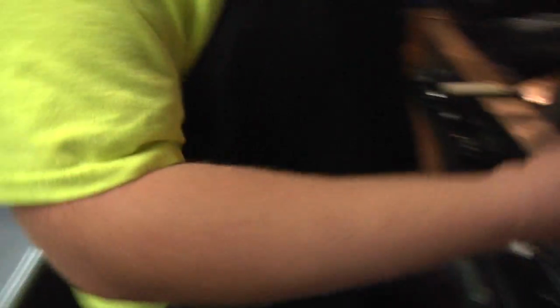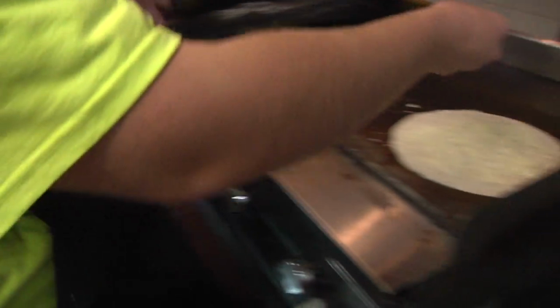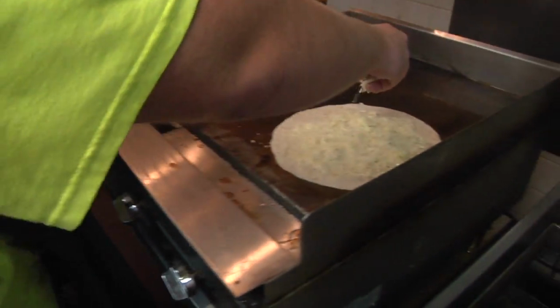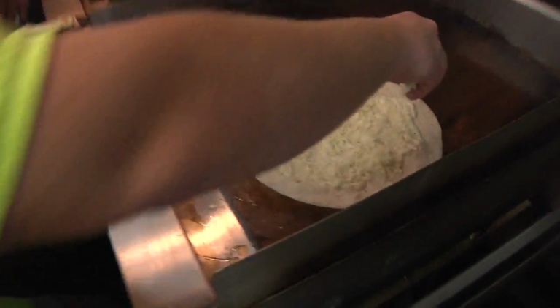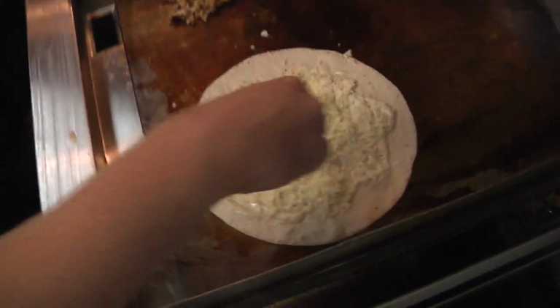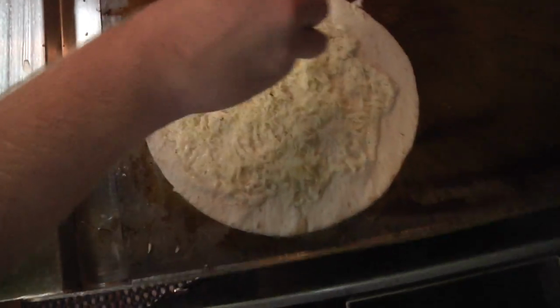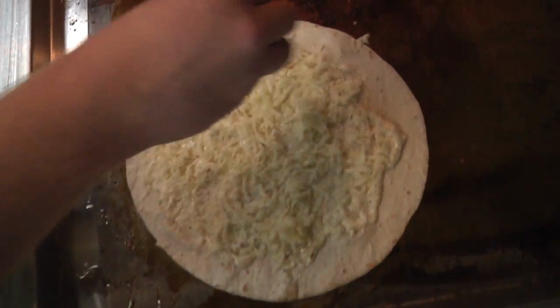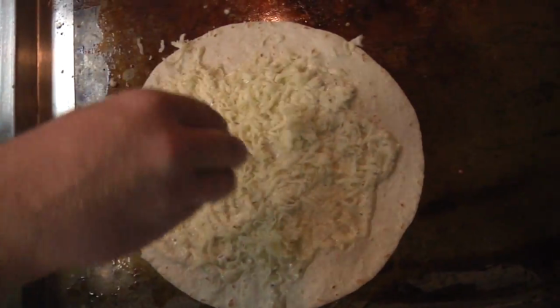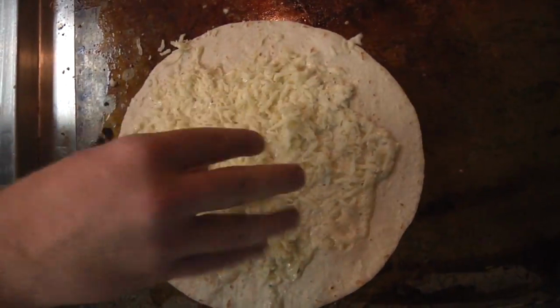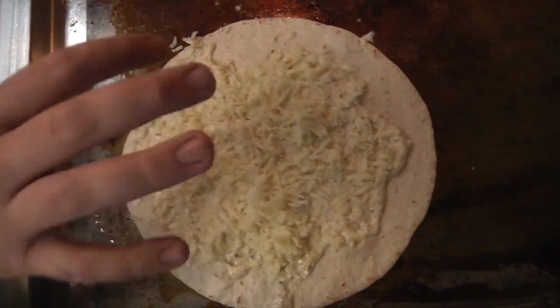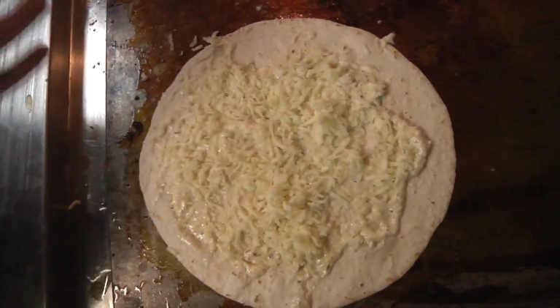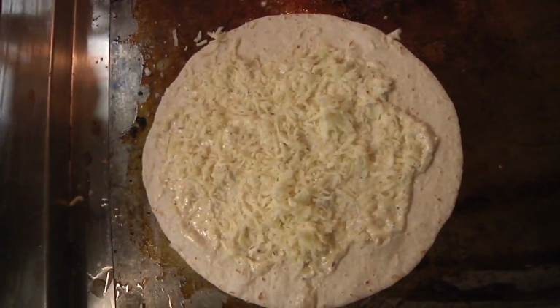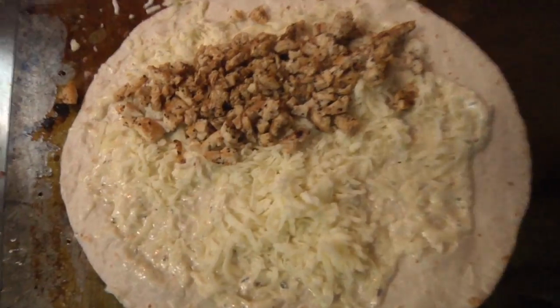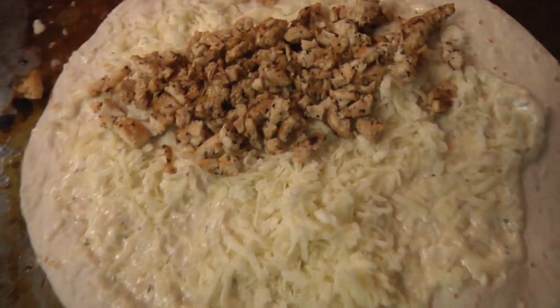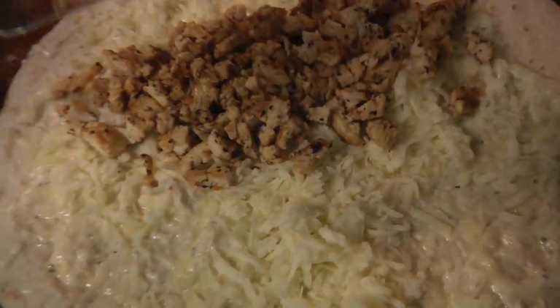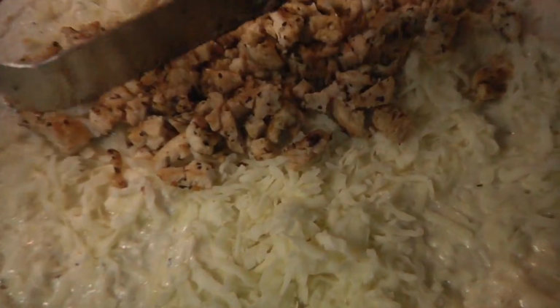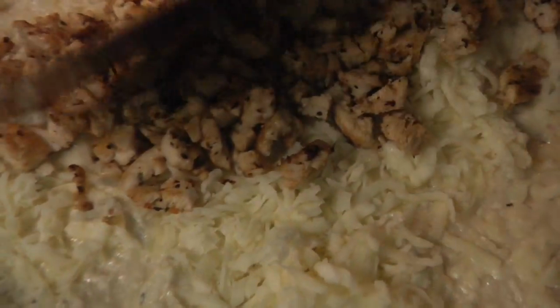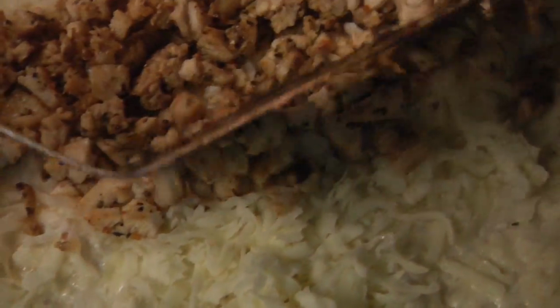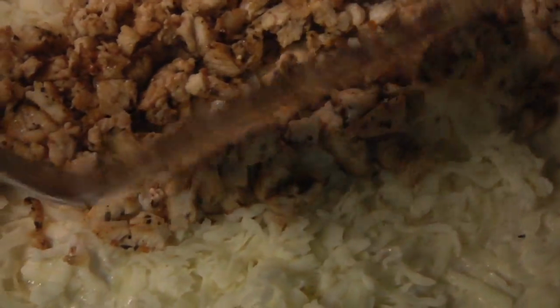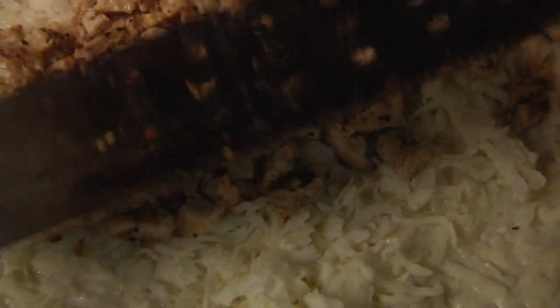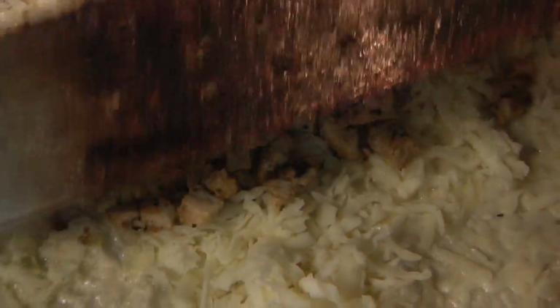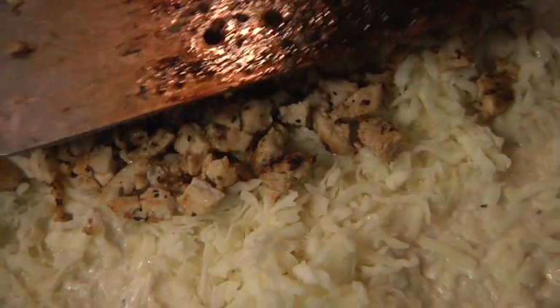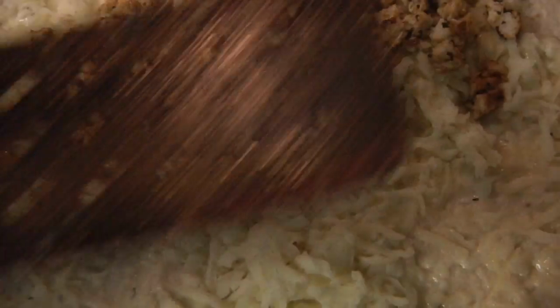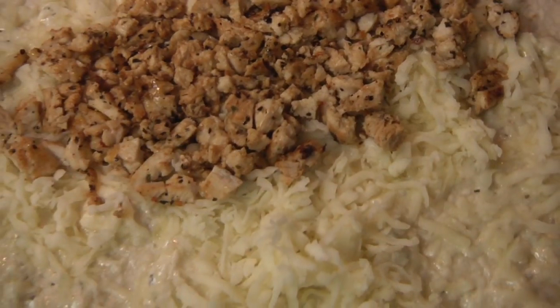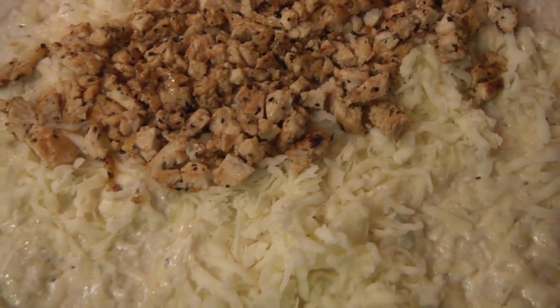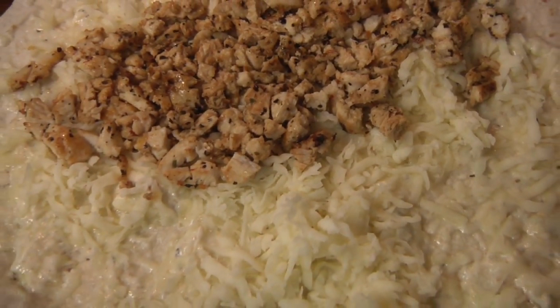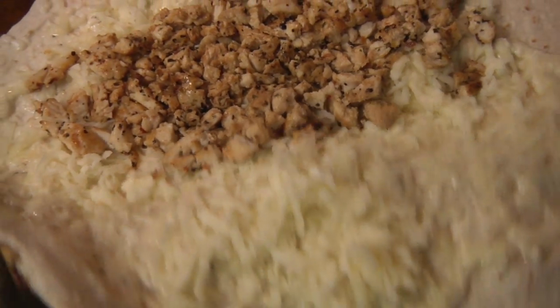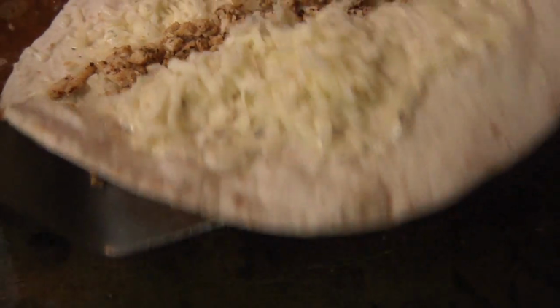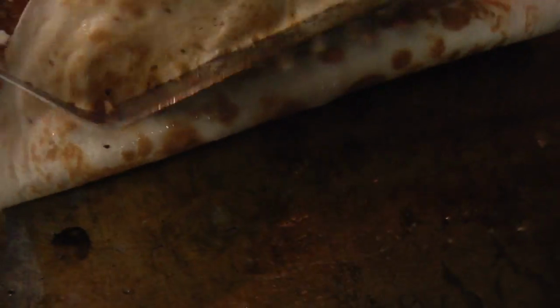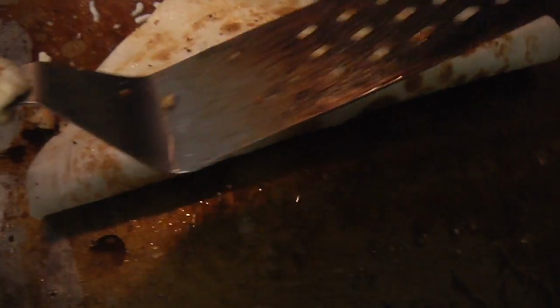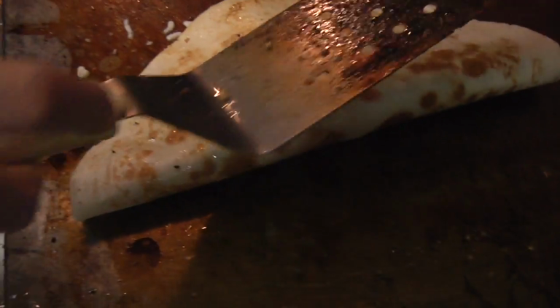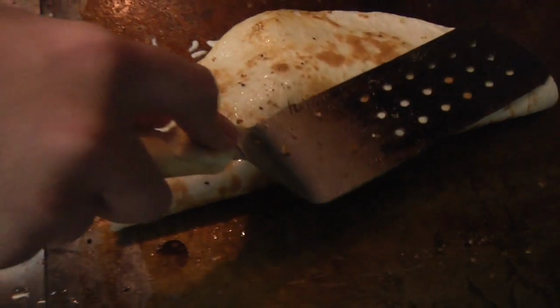If it's a lunch crowd, when we opened up for lunch, everything was in and out within 10 minutes. Slapping the chicken in there on the alfredo sauce with the cheese.